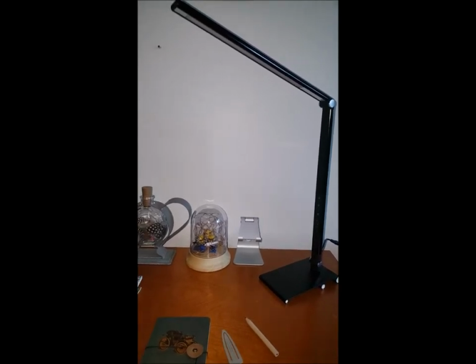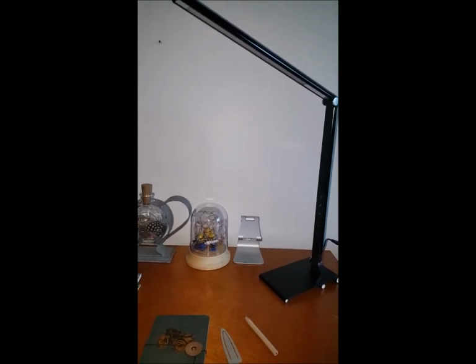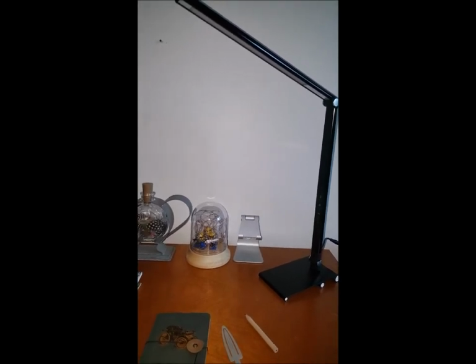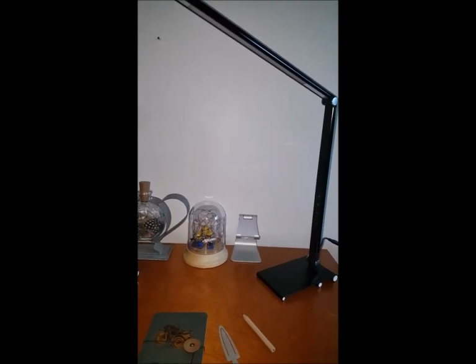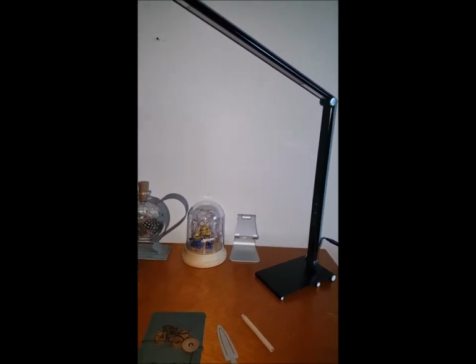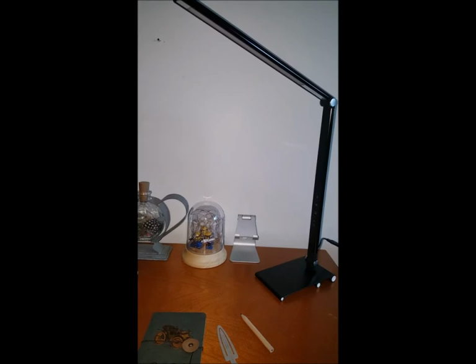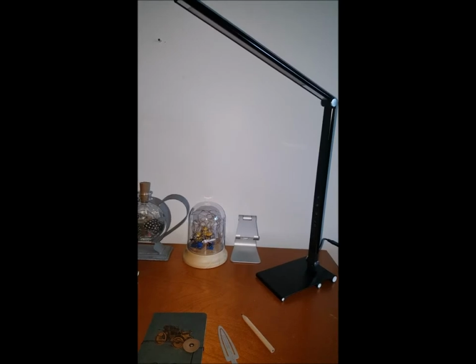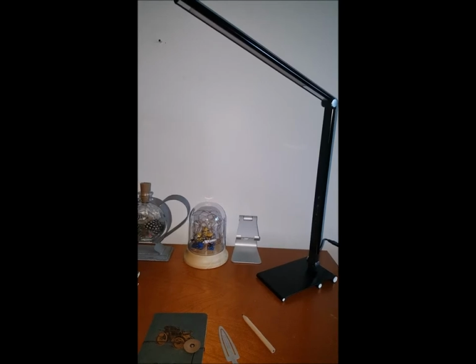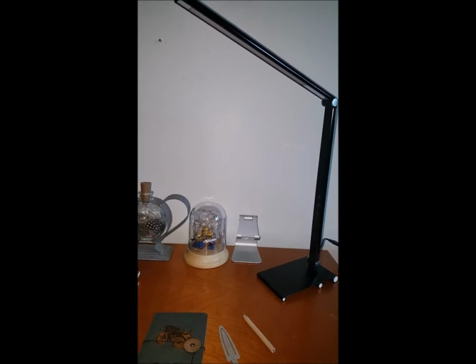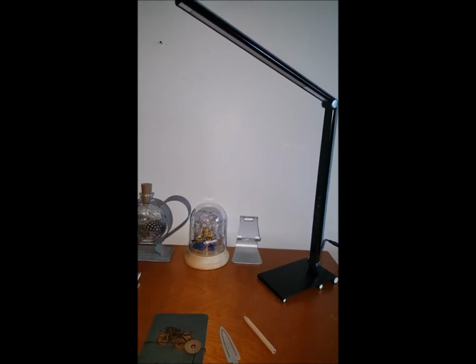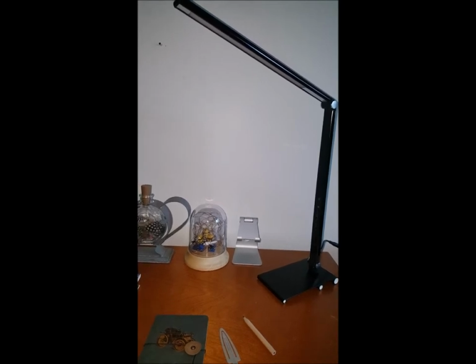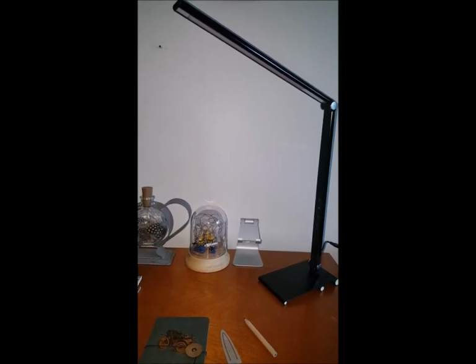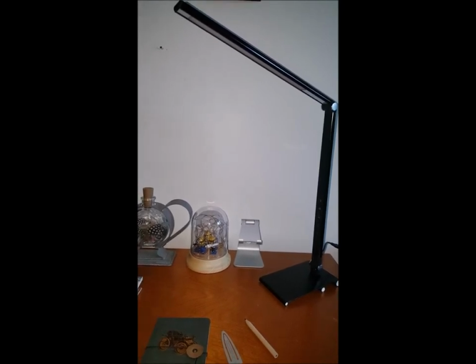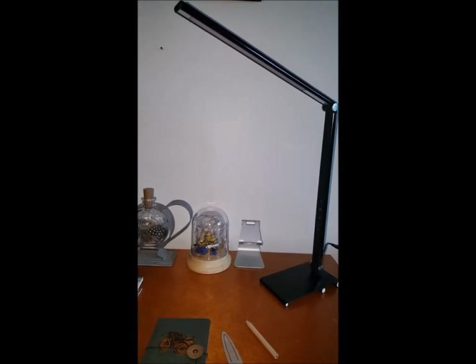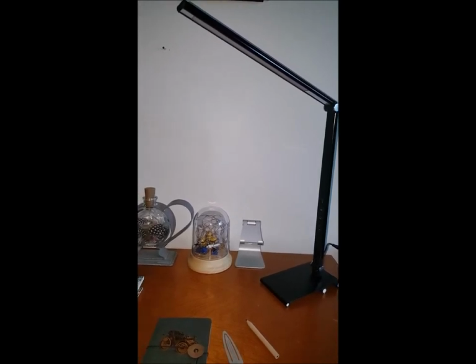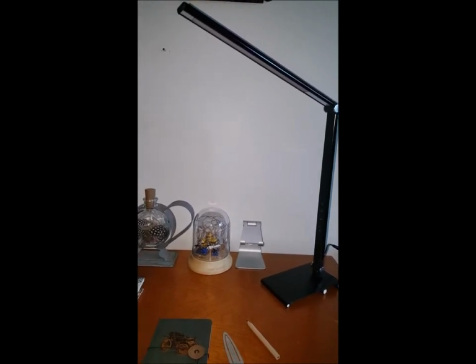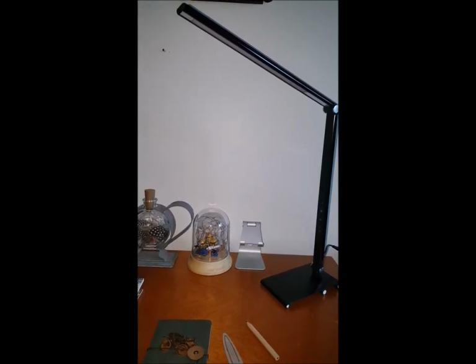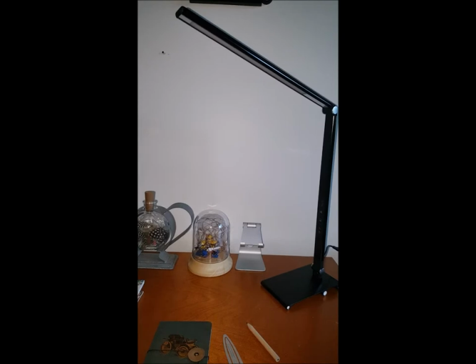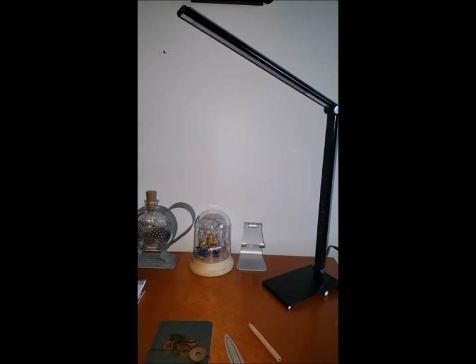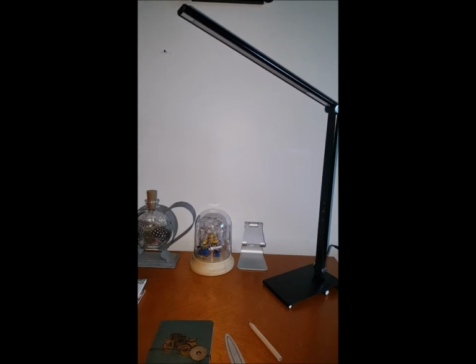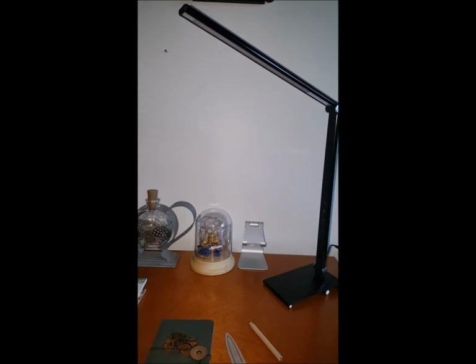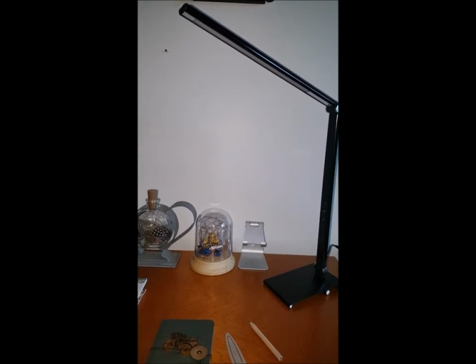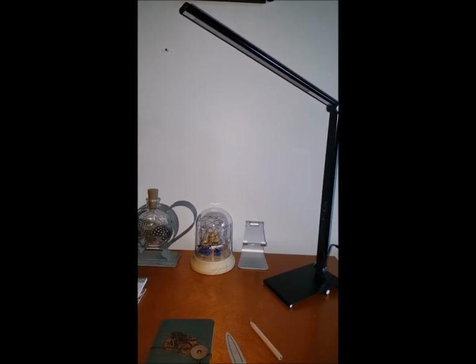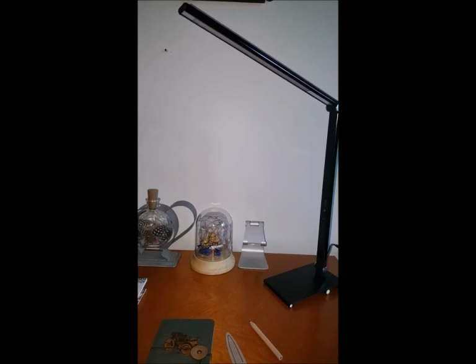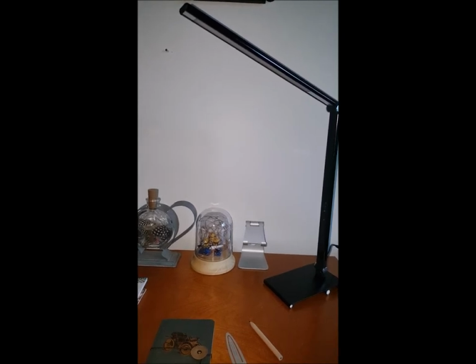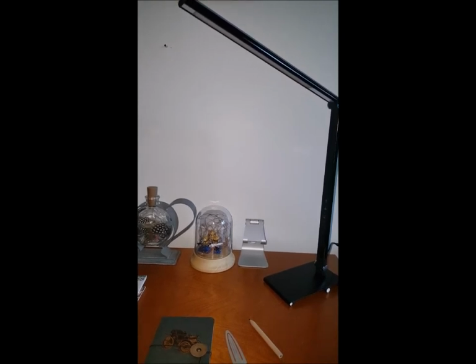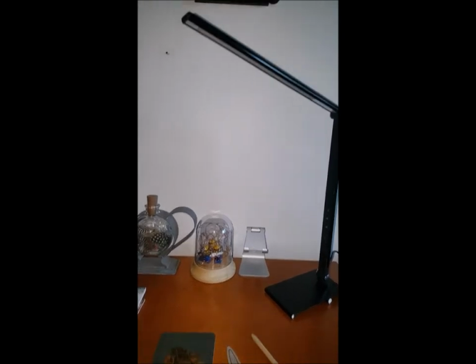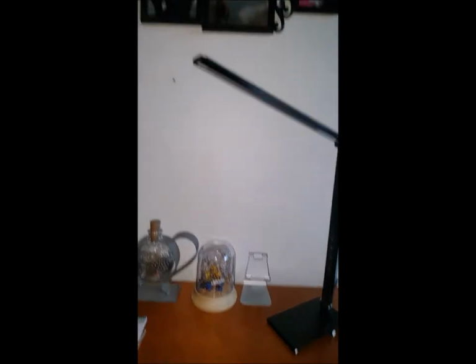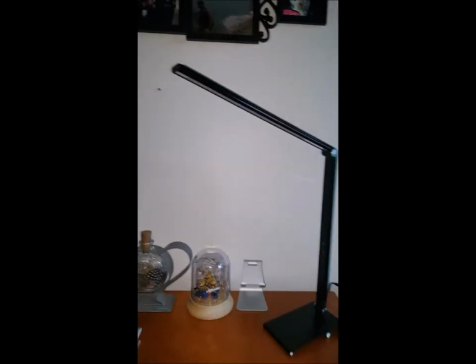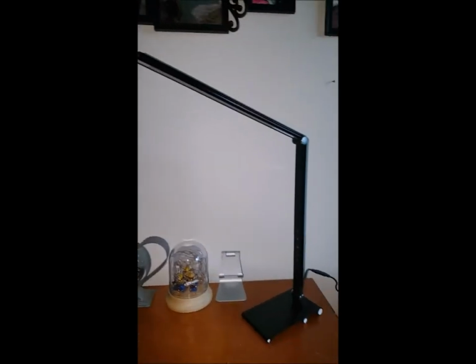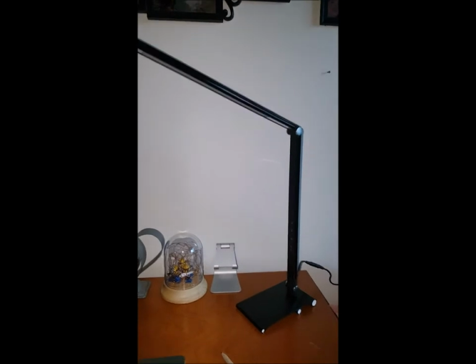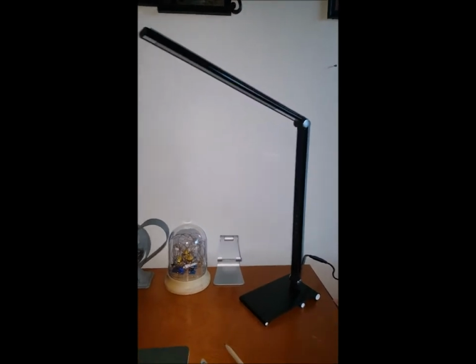Today I am doing a review on the Okeoa PA LED desk lamp, and that is what we have here.